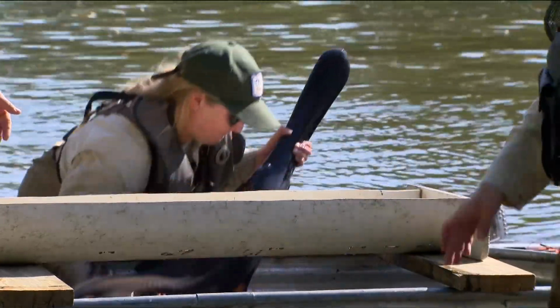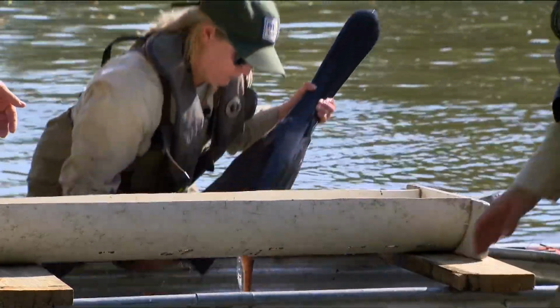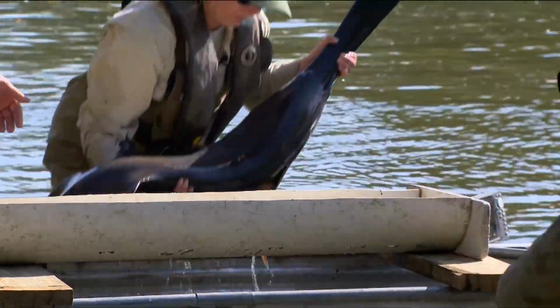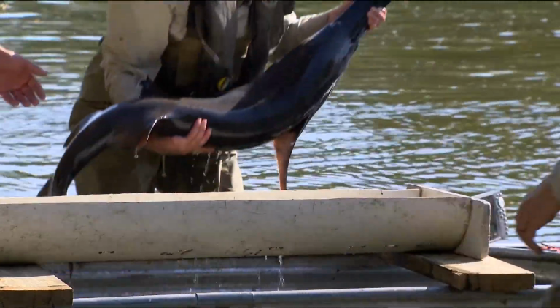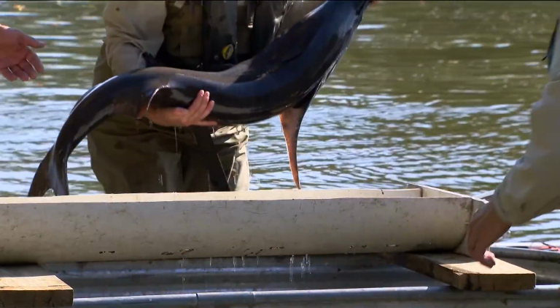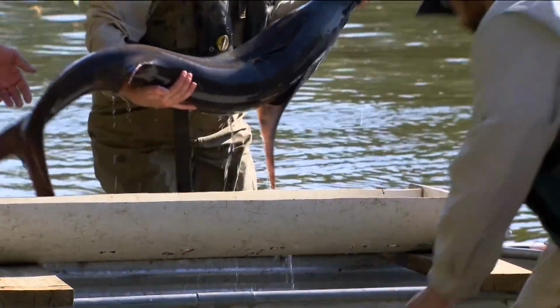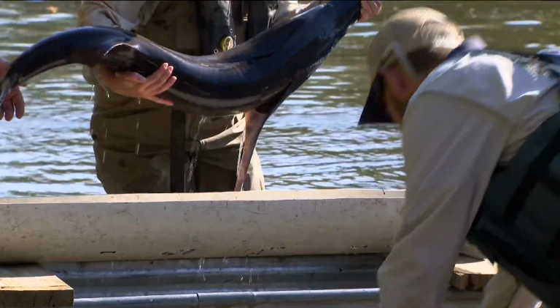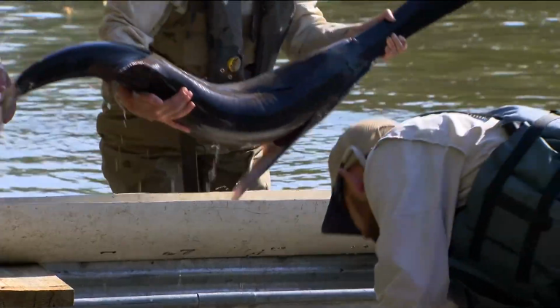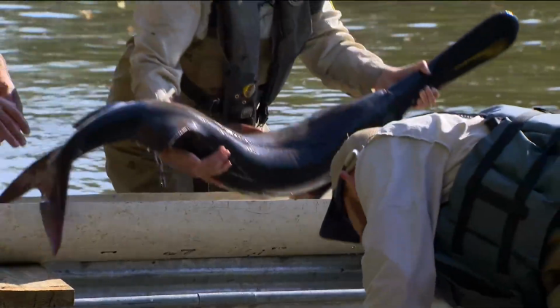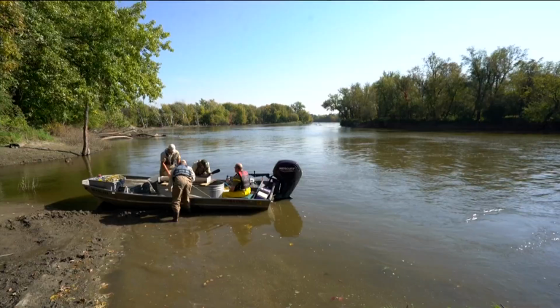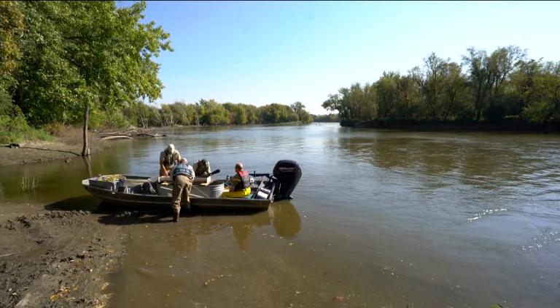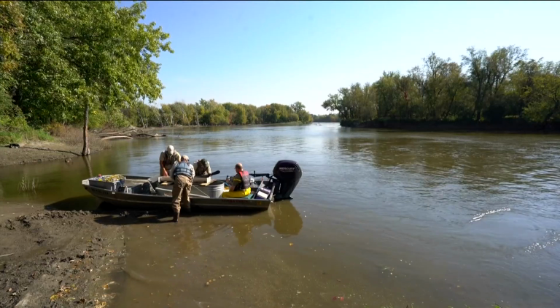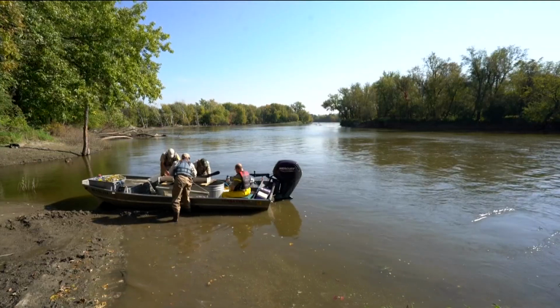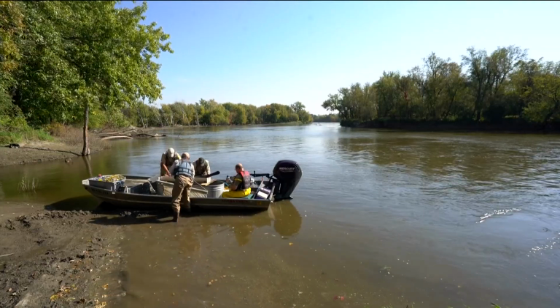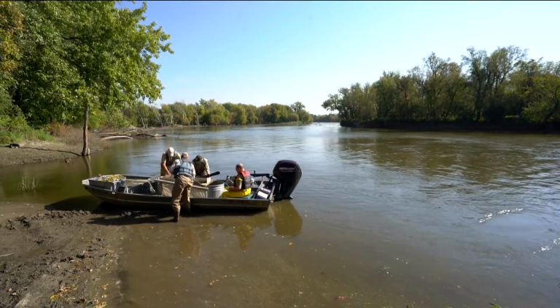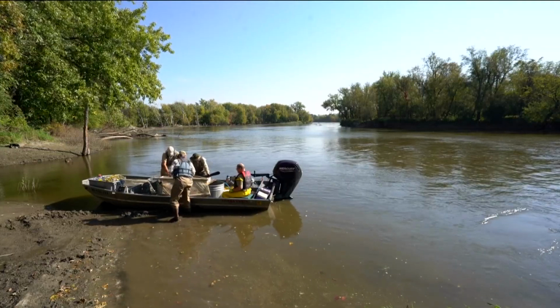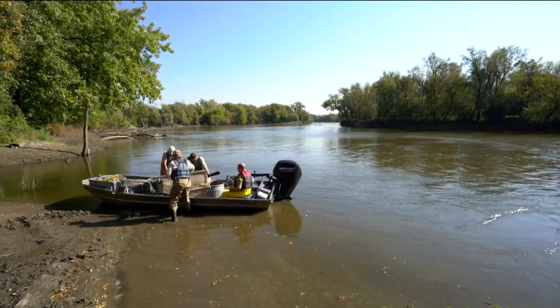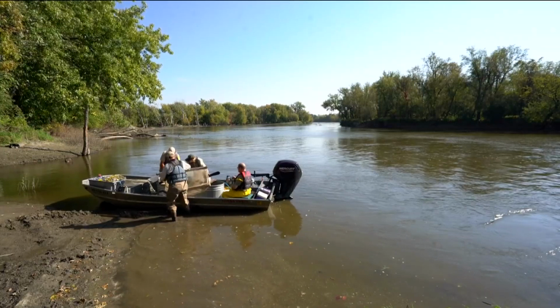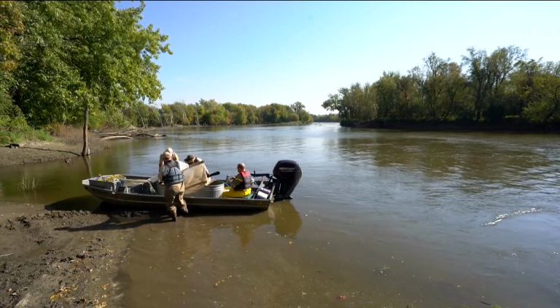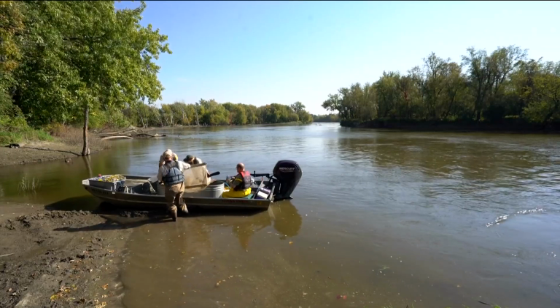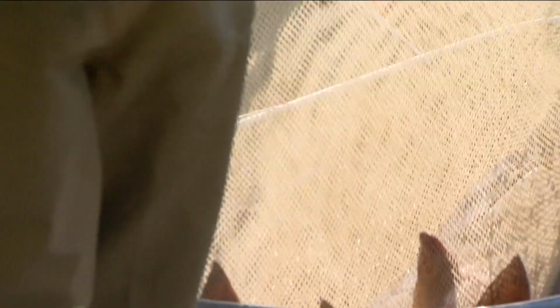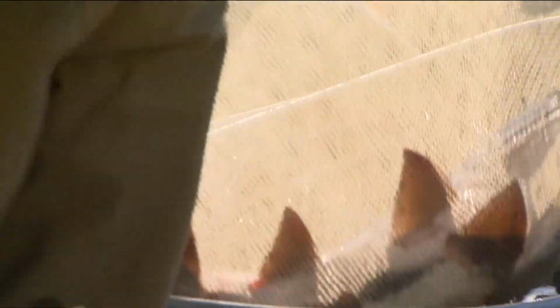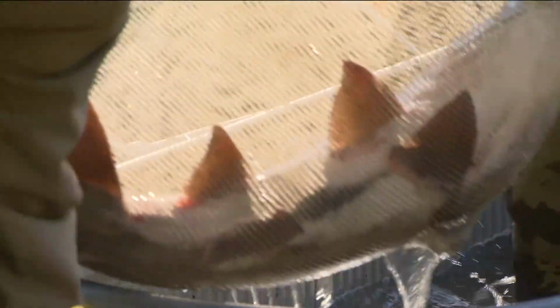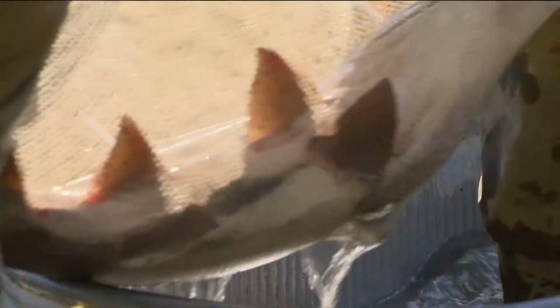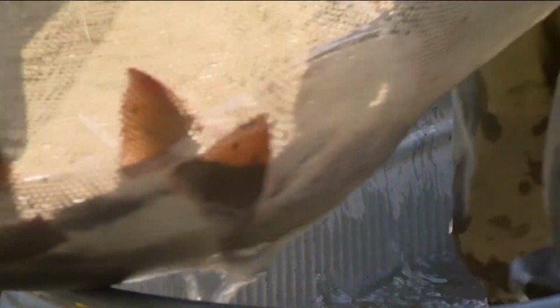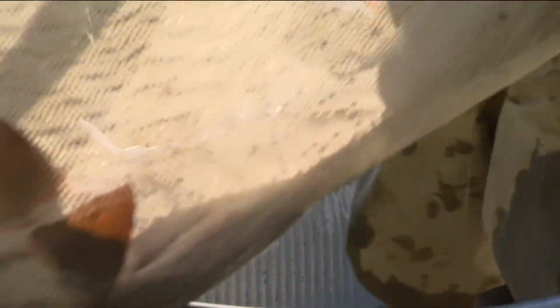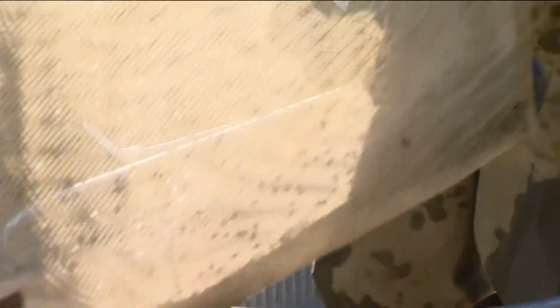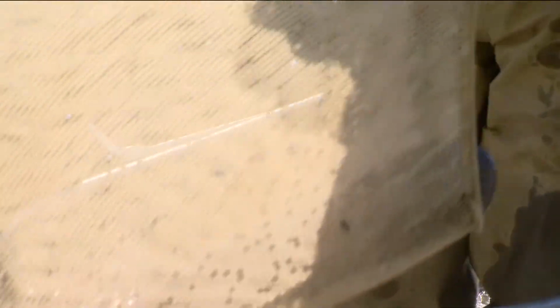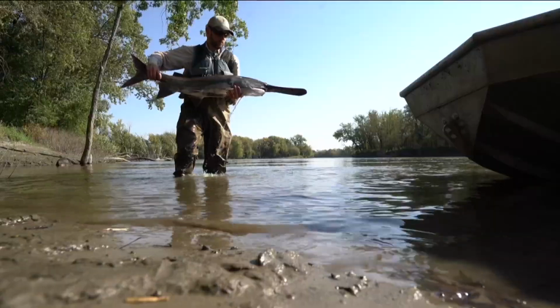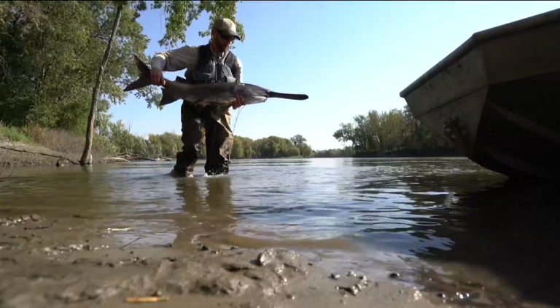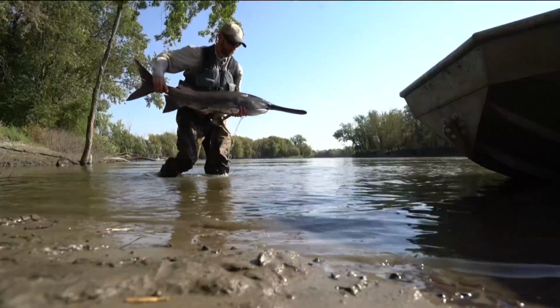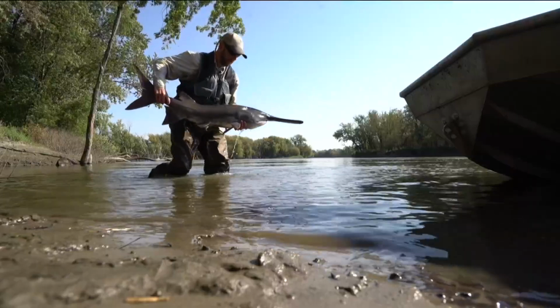Up until about 10 years ago, we didn't really think there were that many paddlefish inhabiting the Minnesota River. We really unveiled this healthier population.